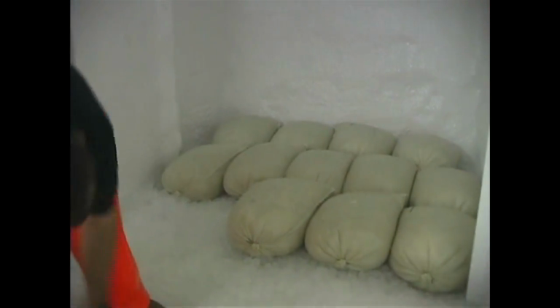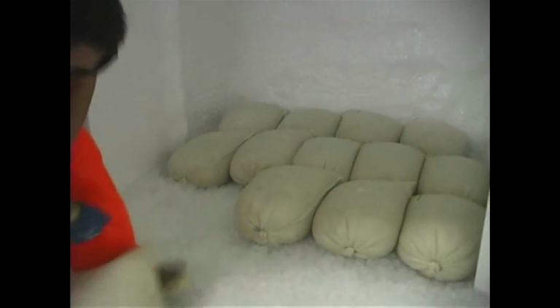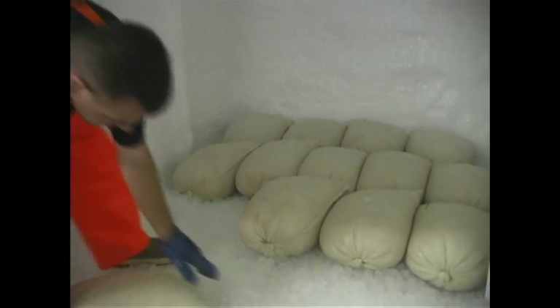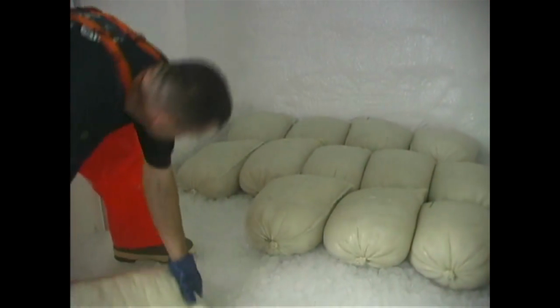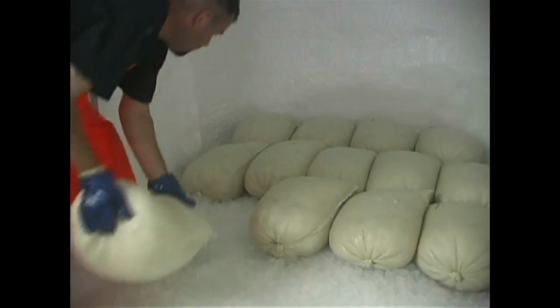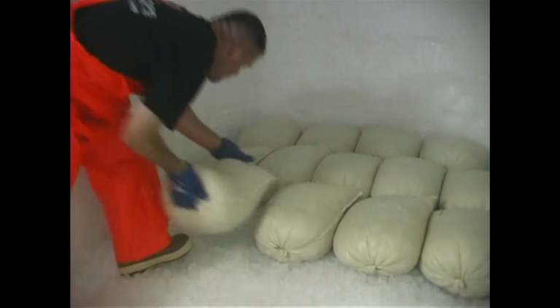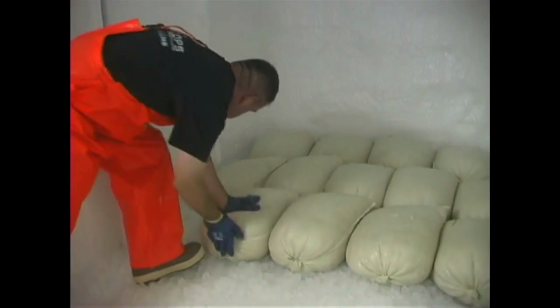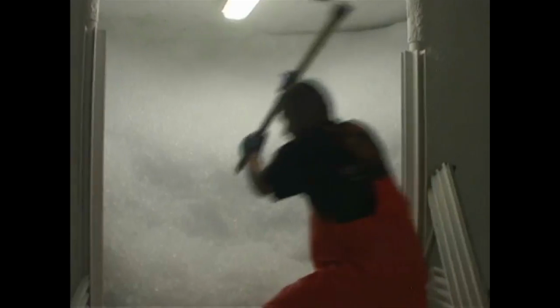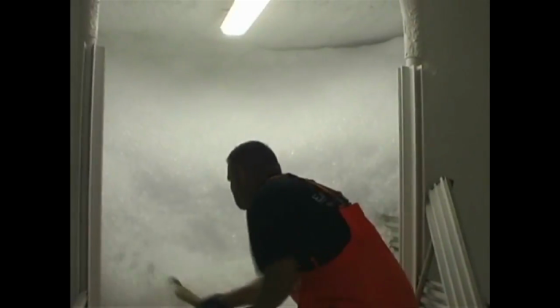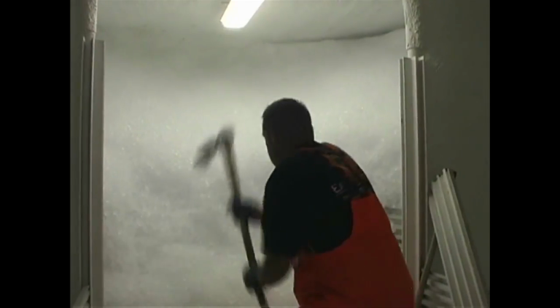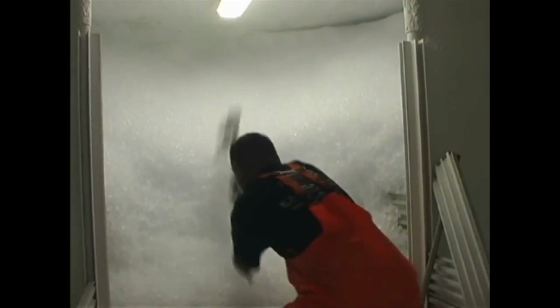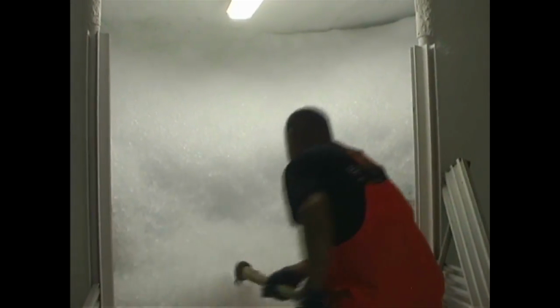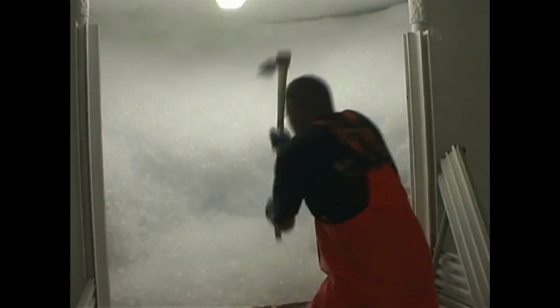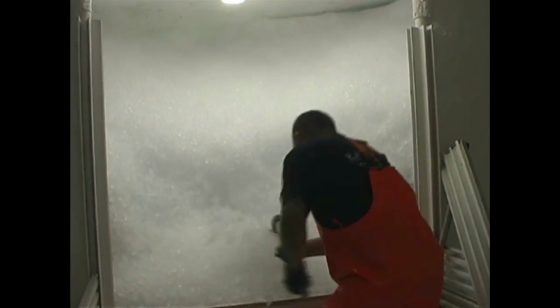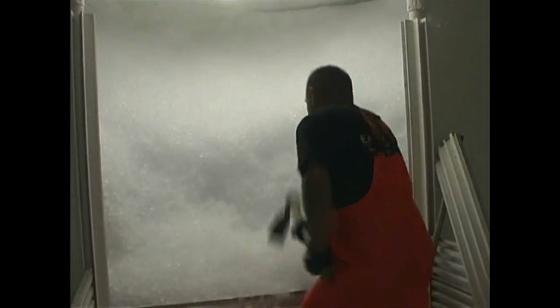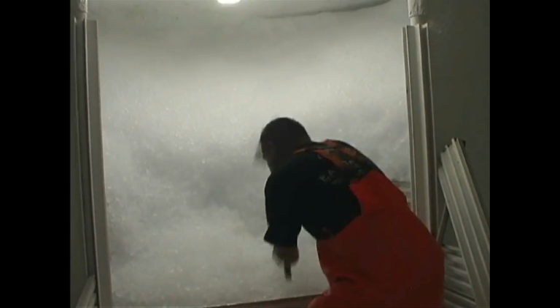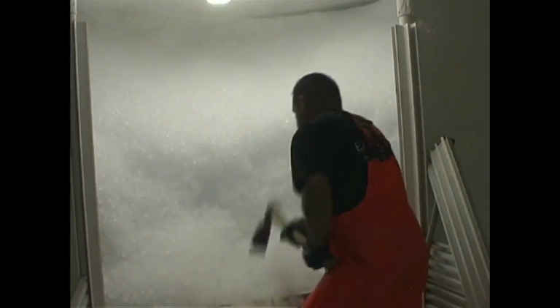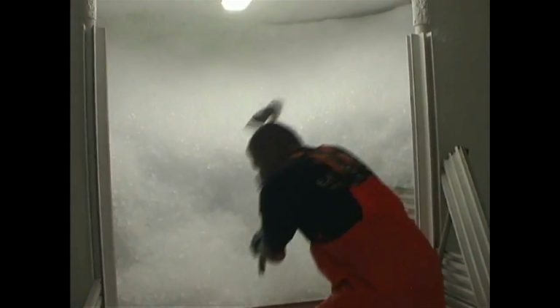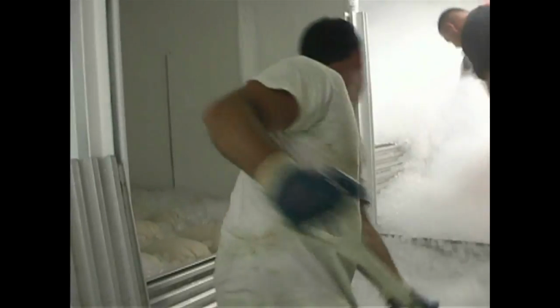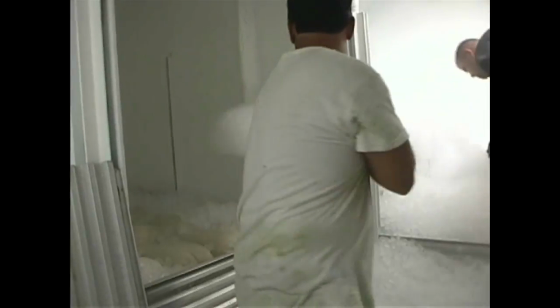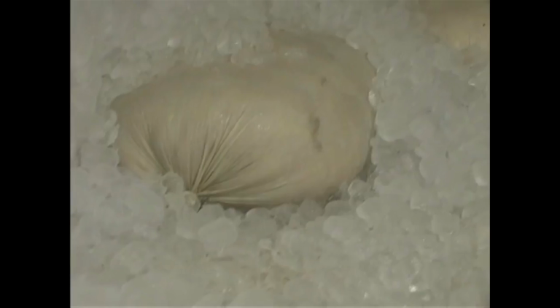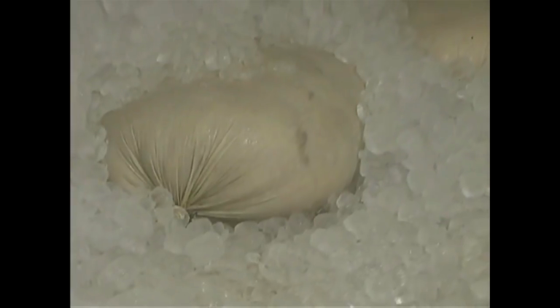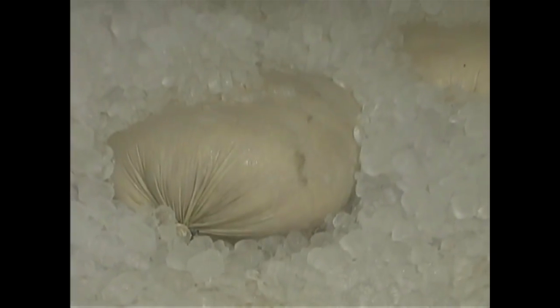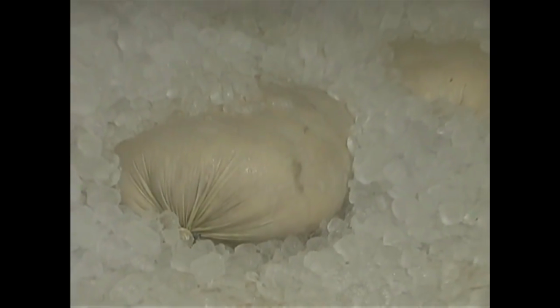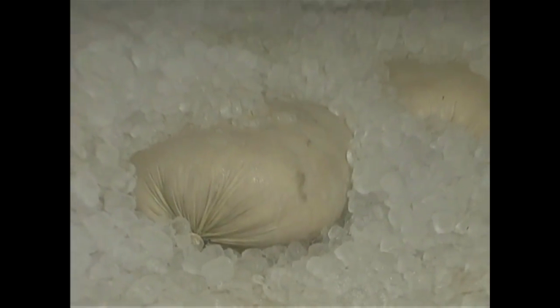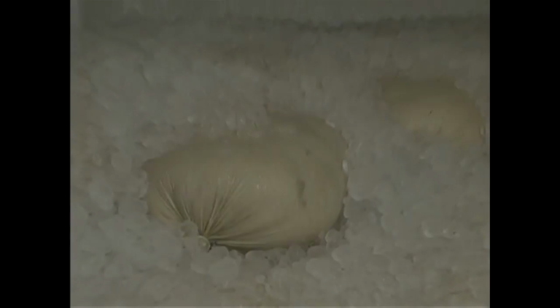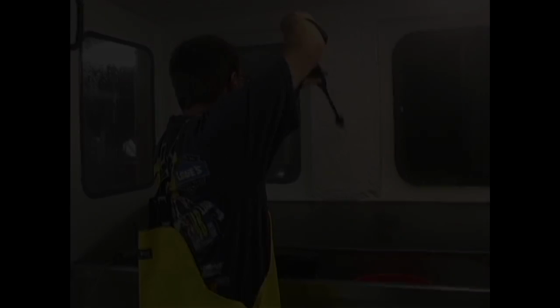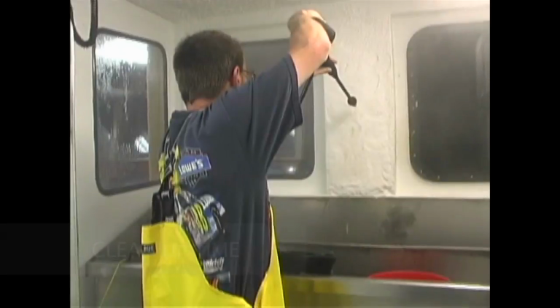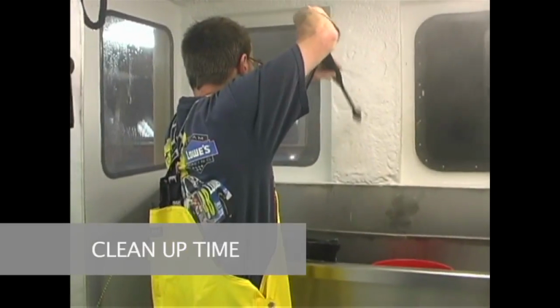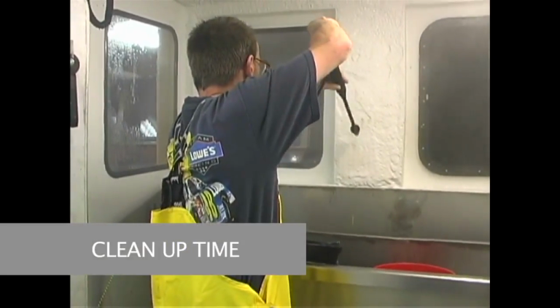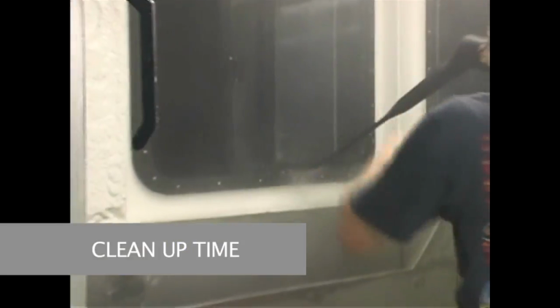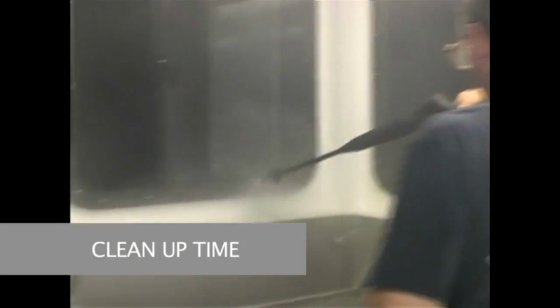Working throughout the four seasons, our modern fleet and experienced crew handle and process our scallops to ensure their freshness and quality for the sail back to our processing facility located on the port of New Bedford, Massachusetts.